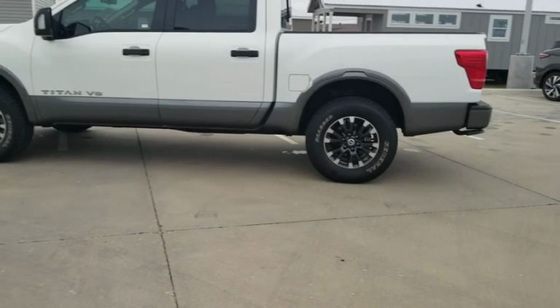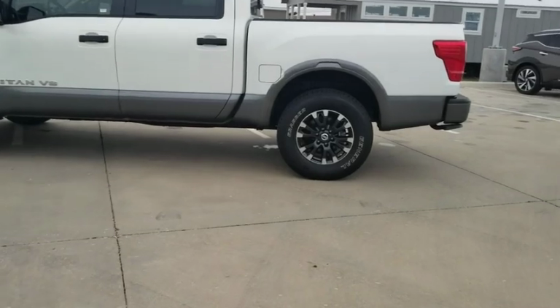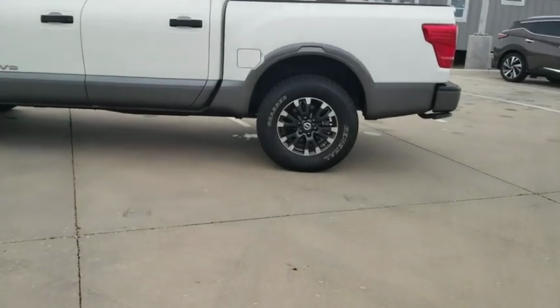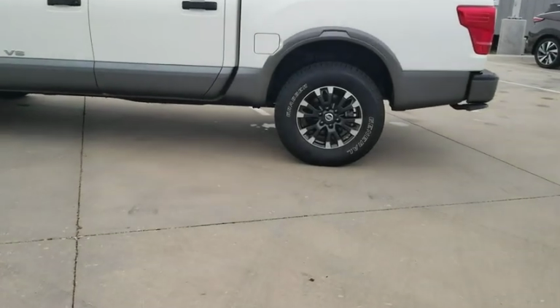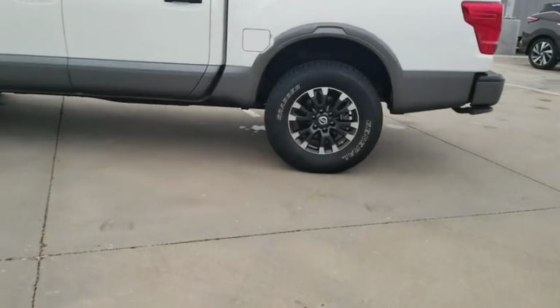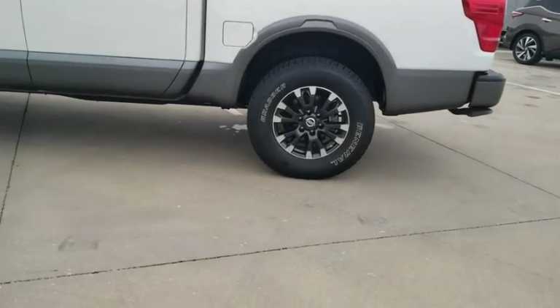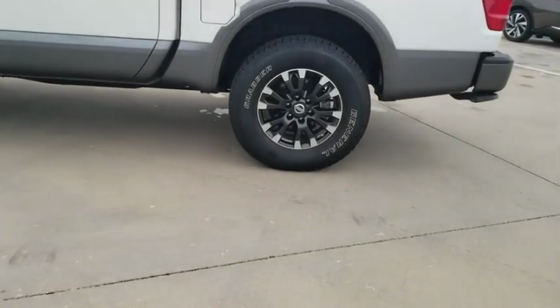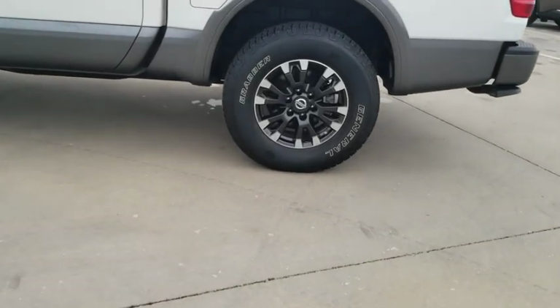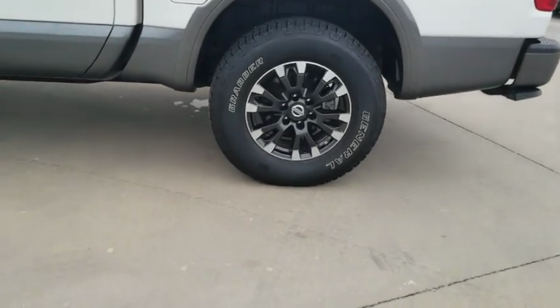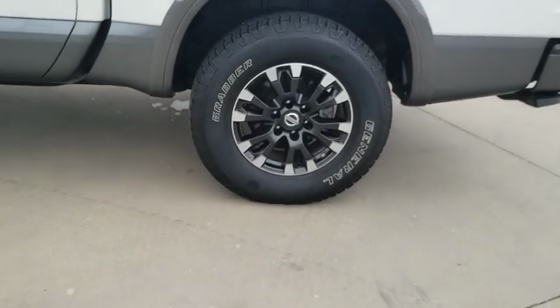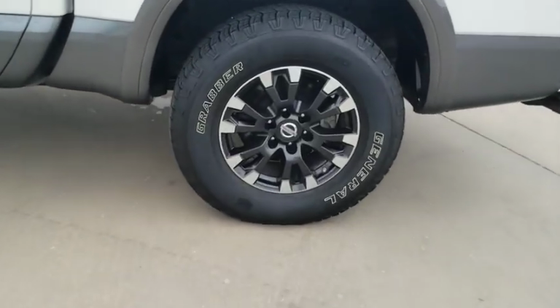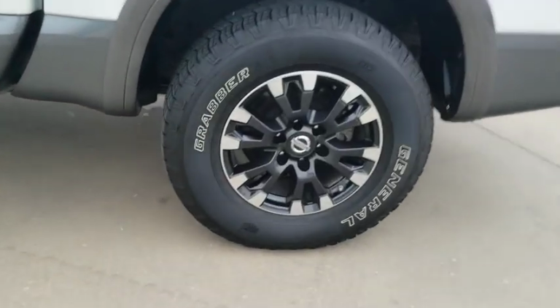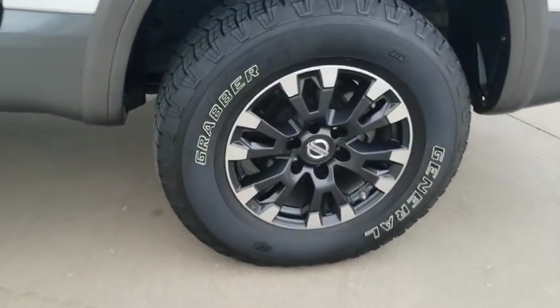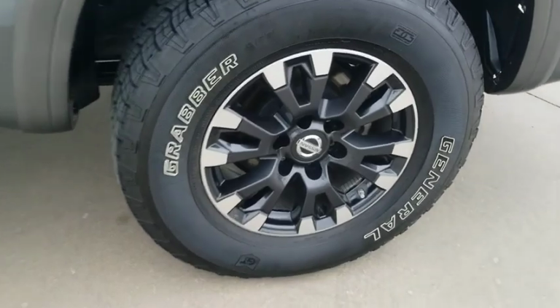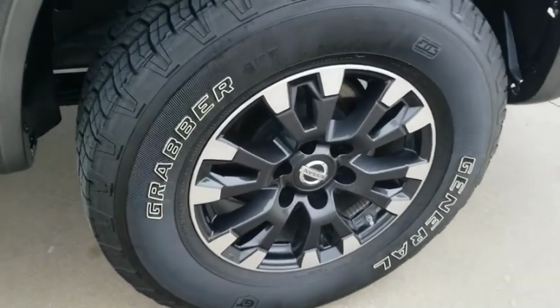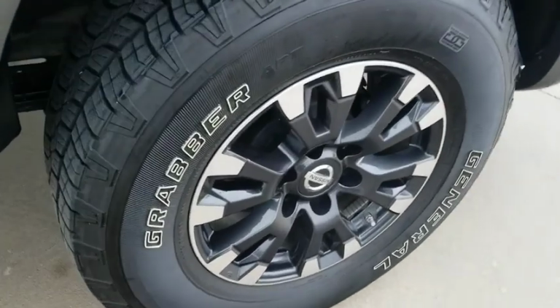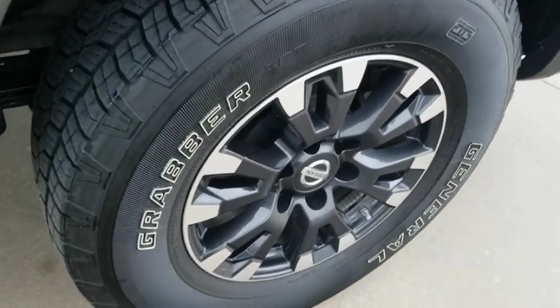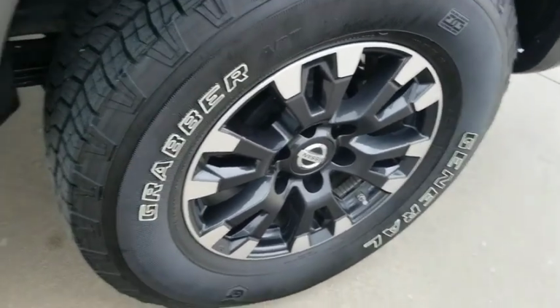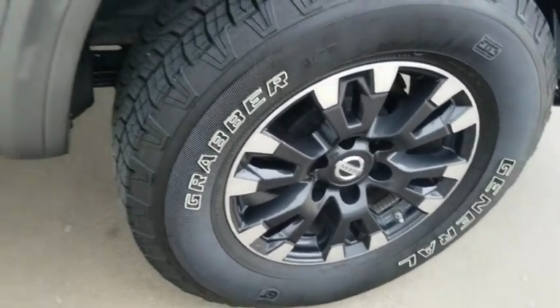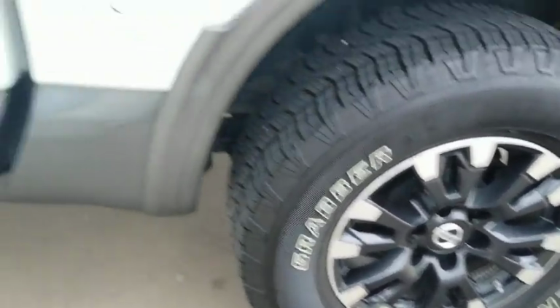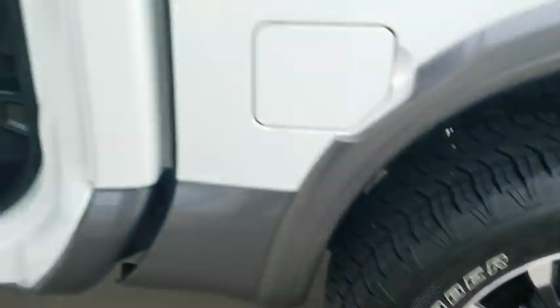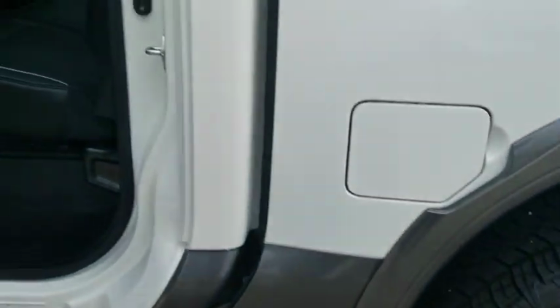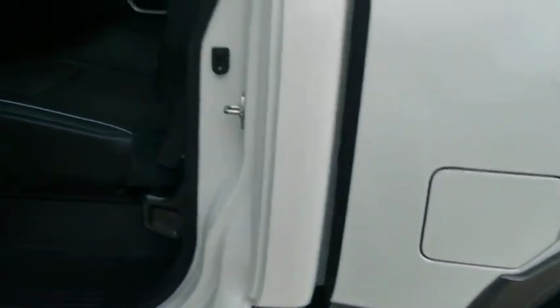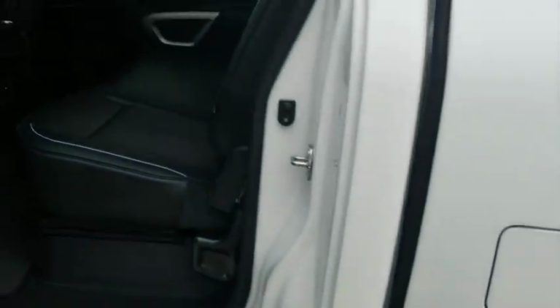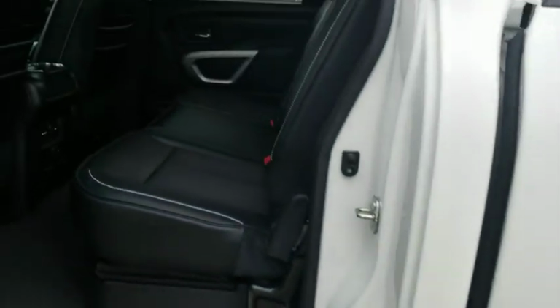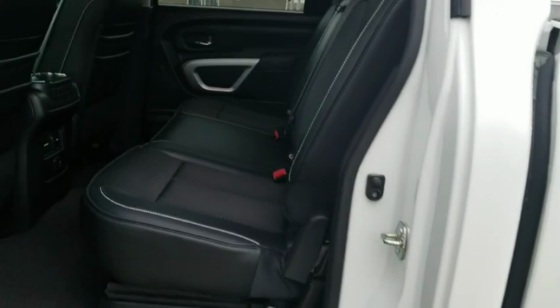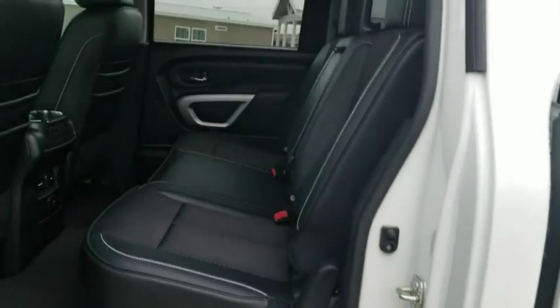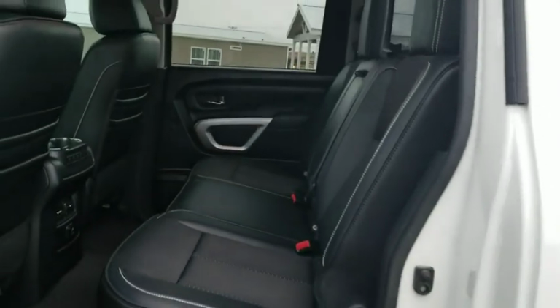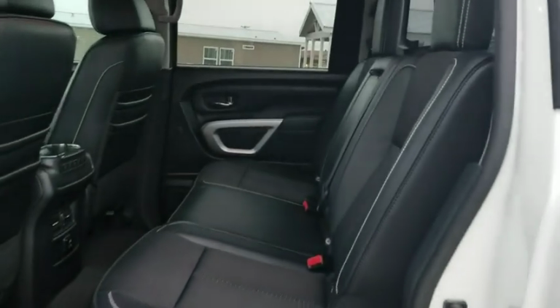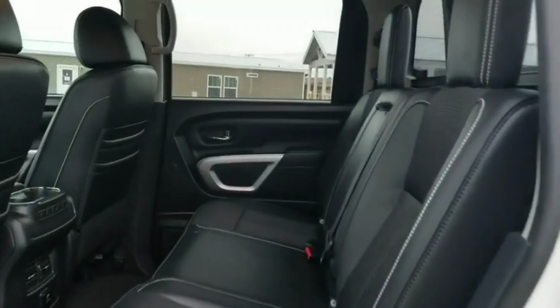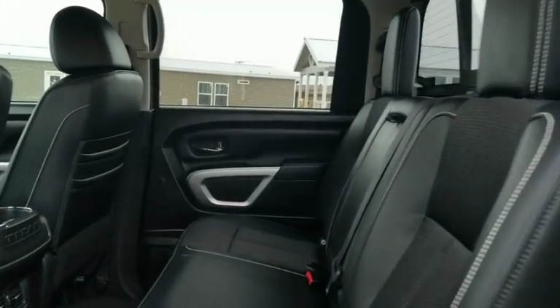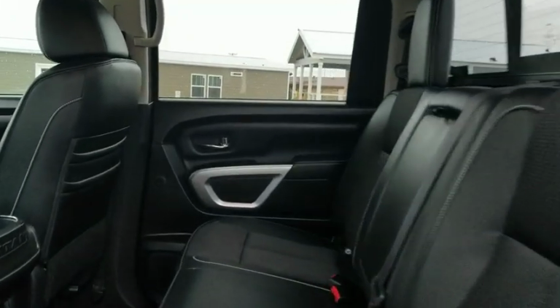Navigation system, traction control, dual airbags, leather-wrapped steering wheel, power steering, four-wheel disc brakes, electronic stability control, power windows, fog lights, security system, rear window defroster.